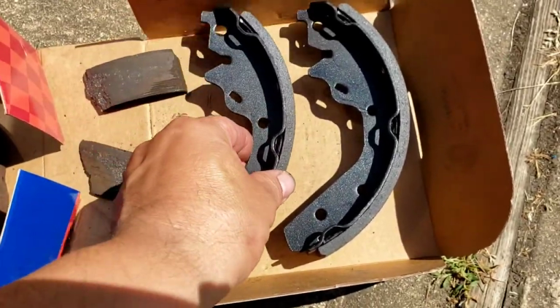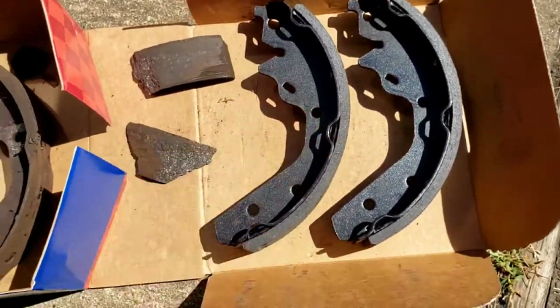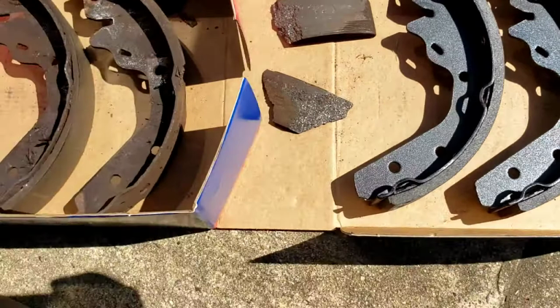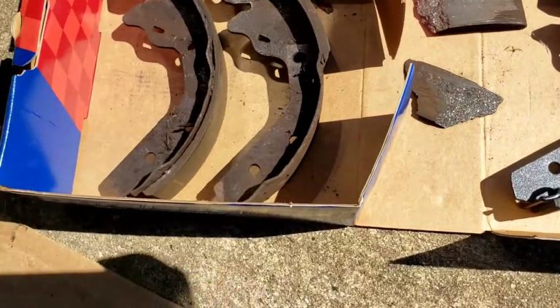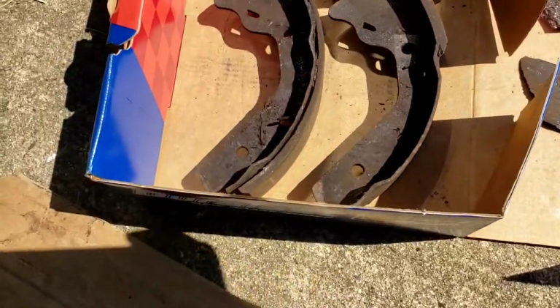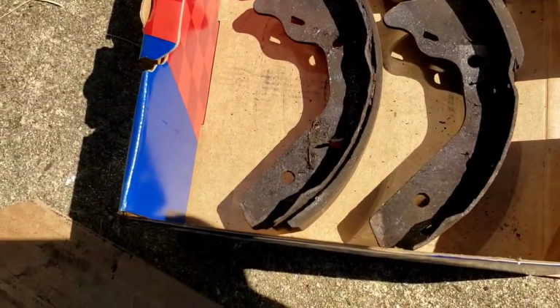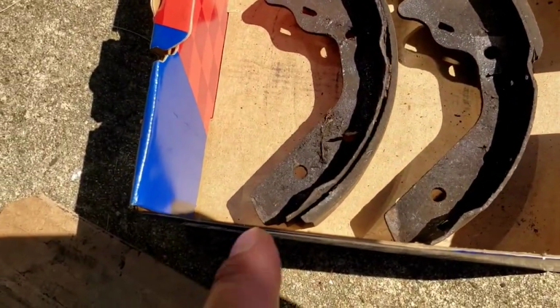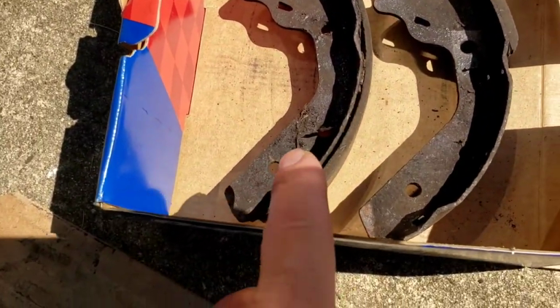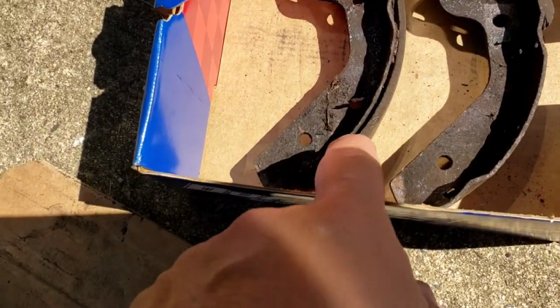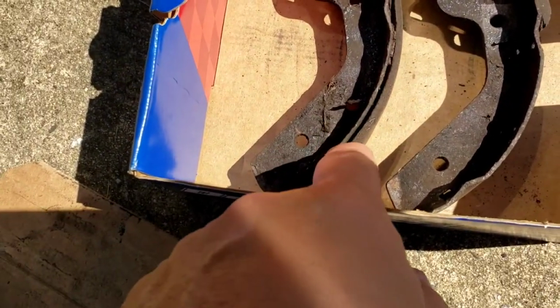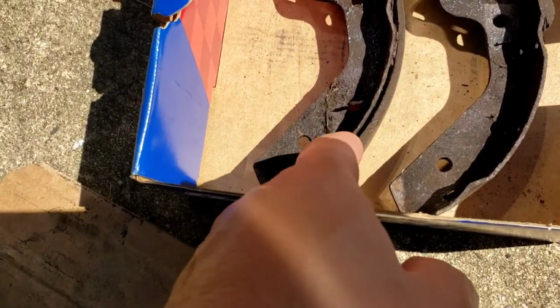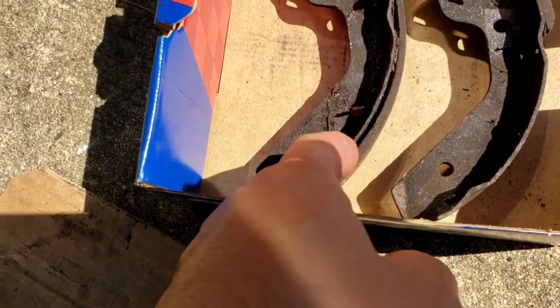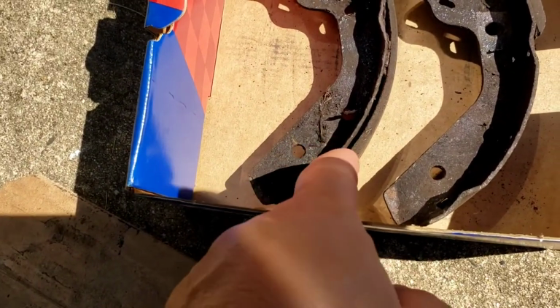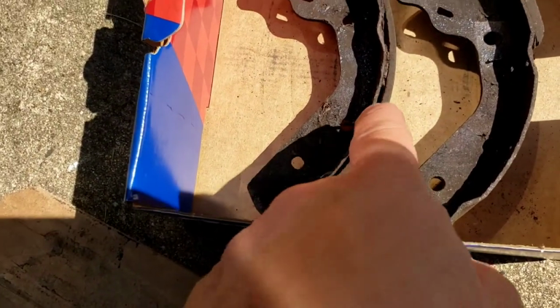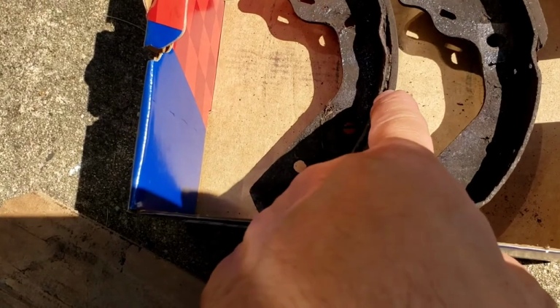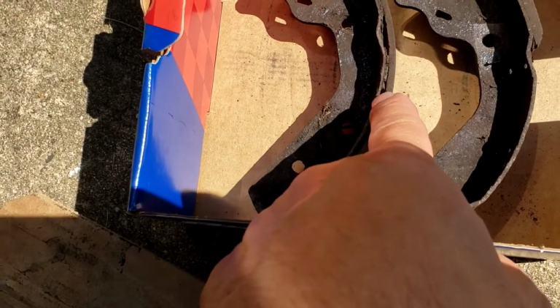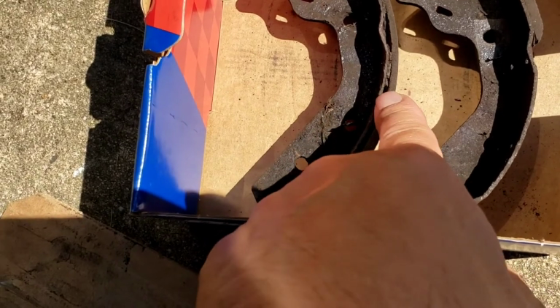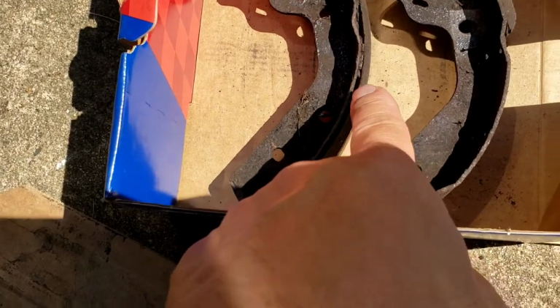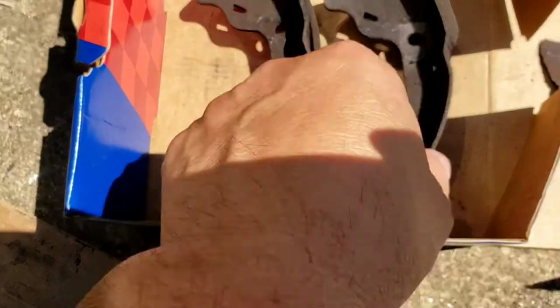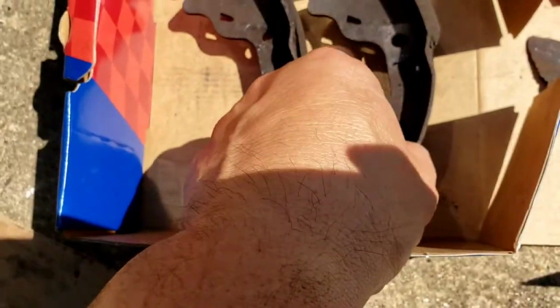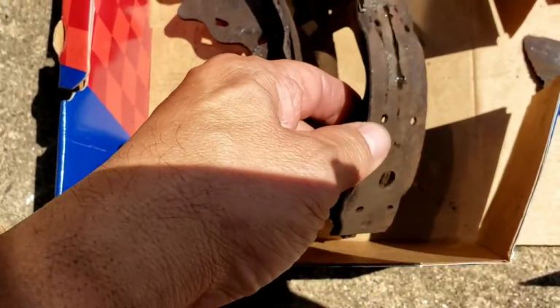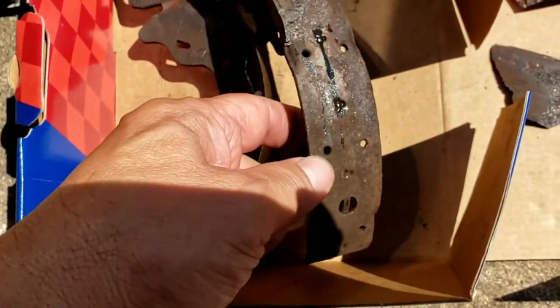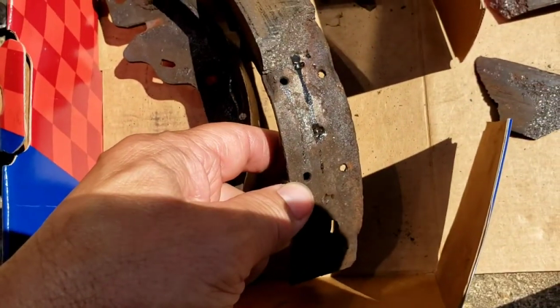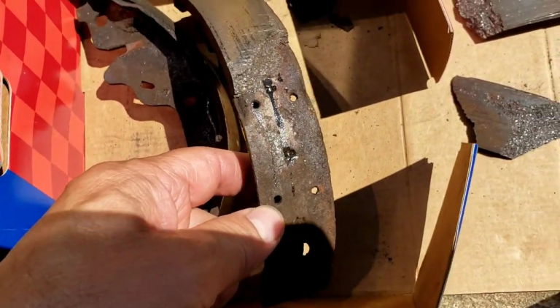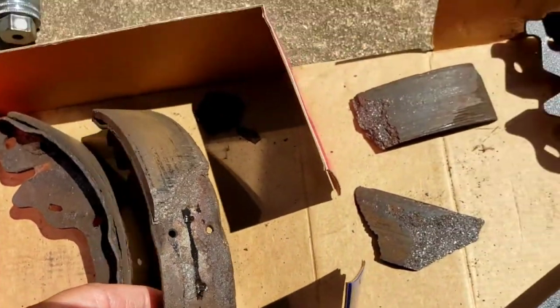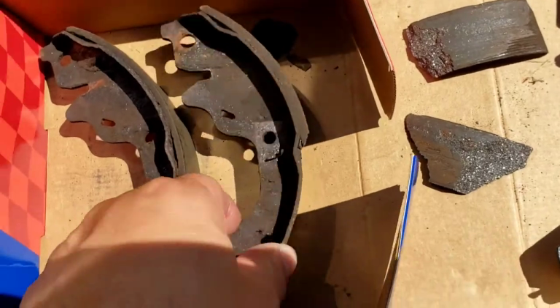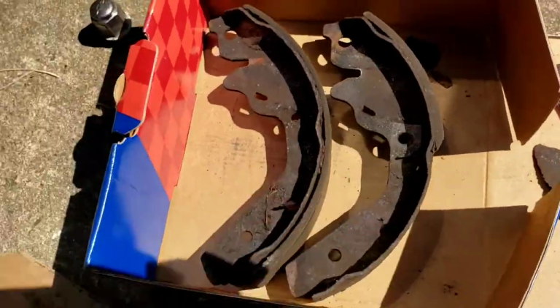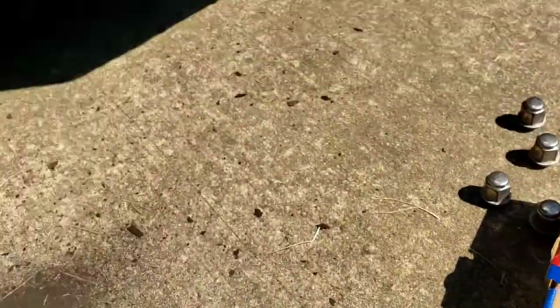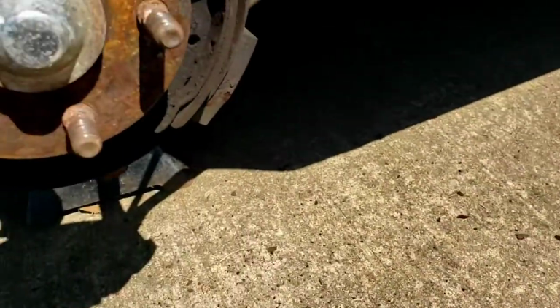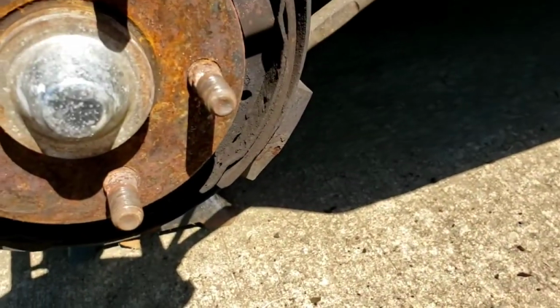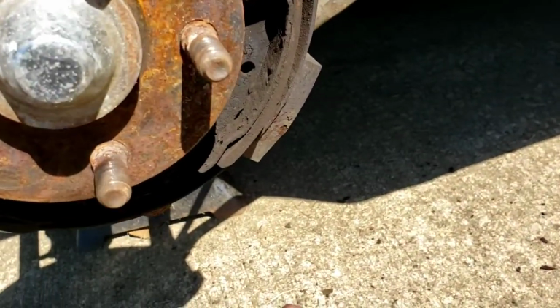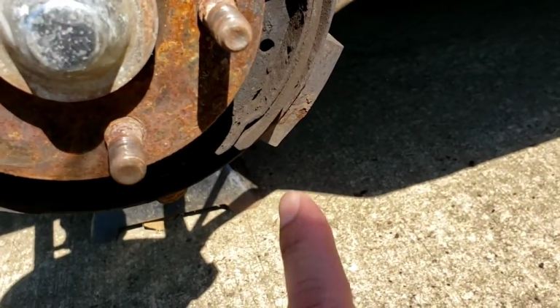Look what happened with these bonded bricks. They start to separate — water gets in there, rust gets in there. And then they break off. Look at this one, just starting to break off now.